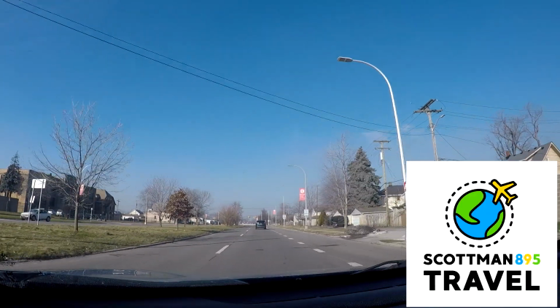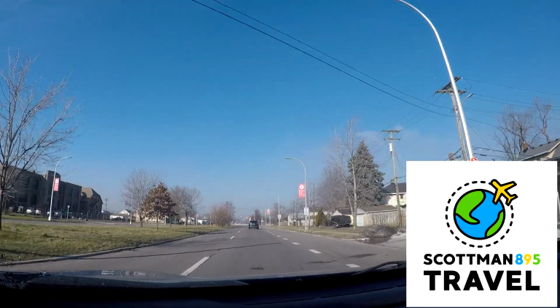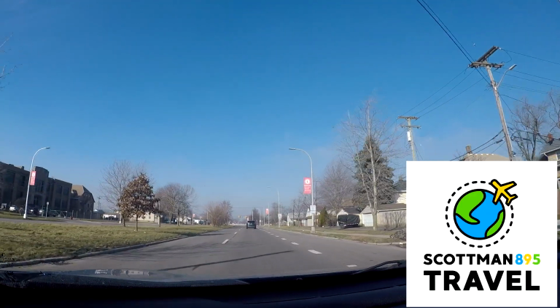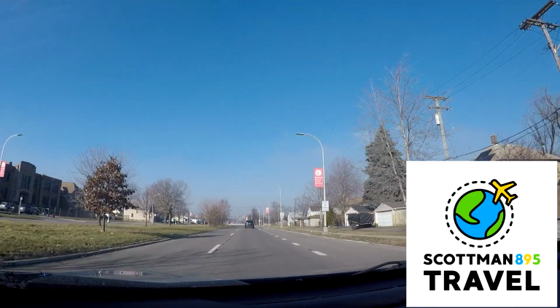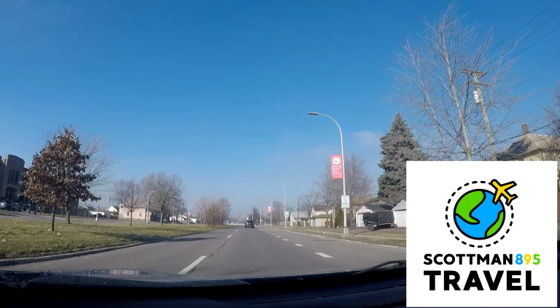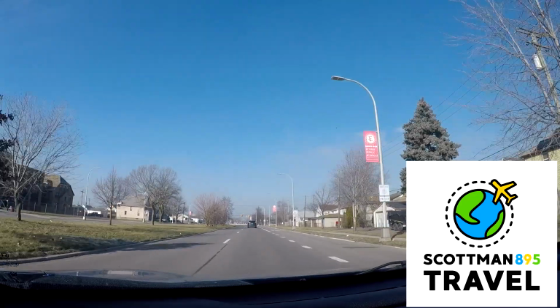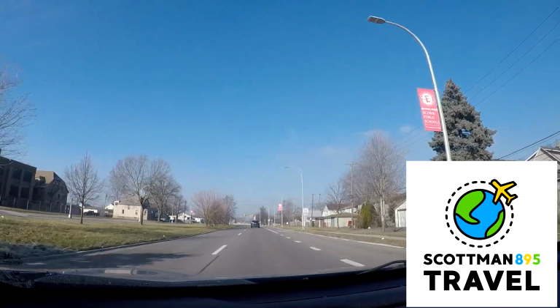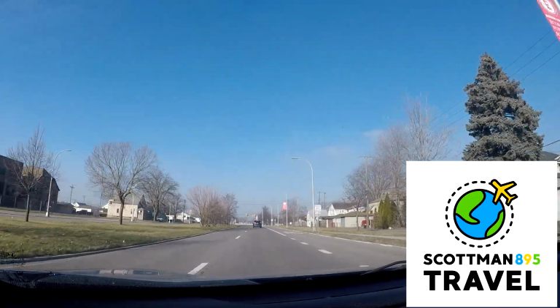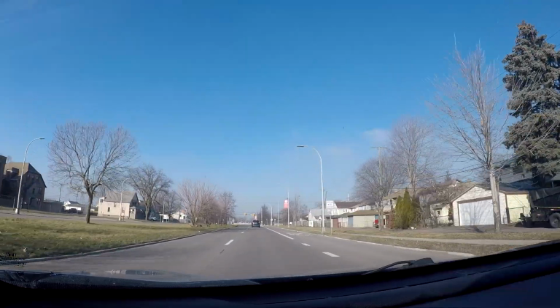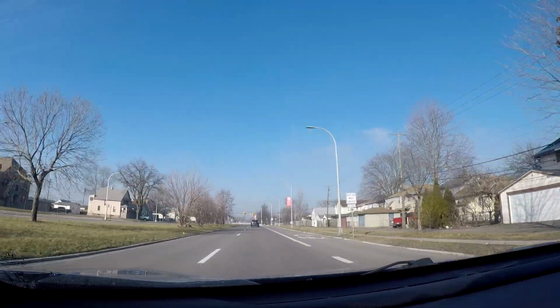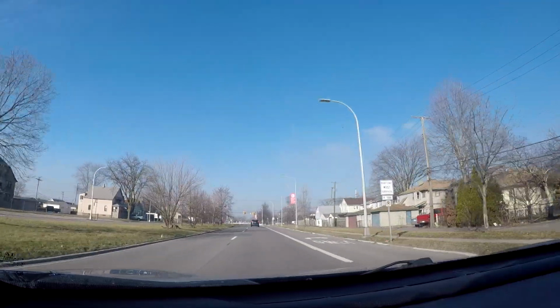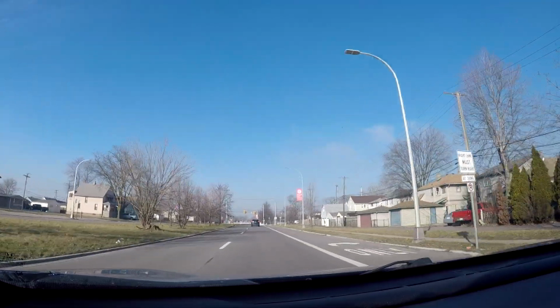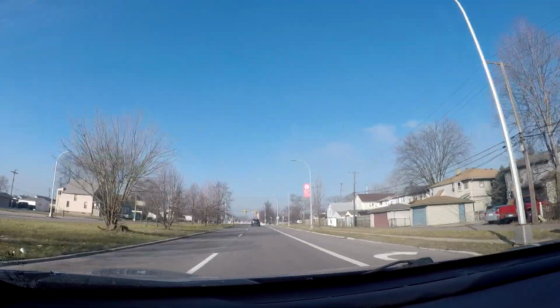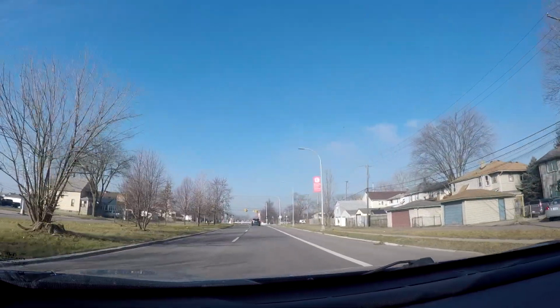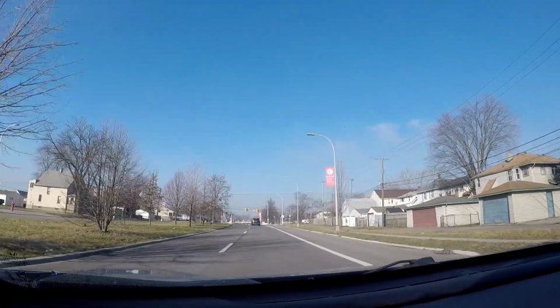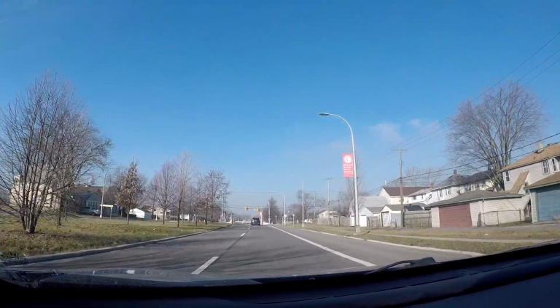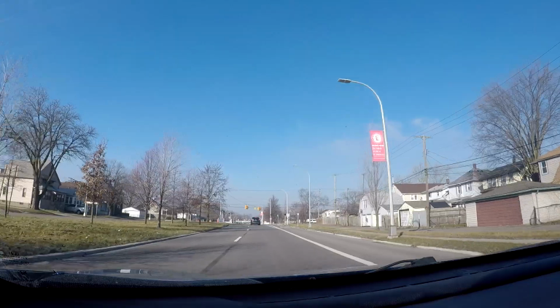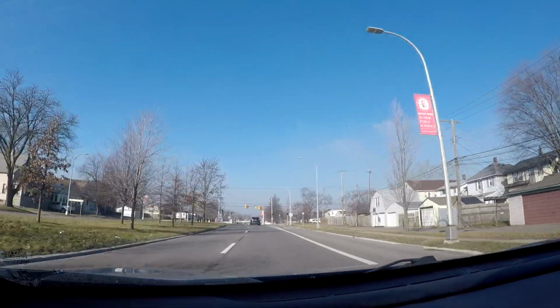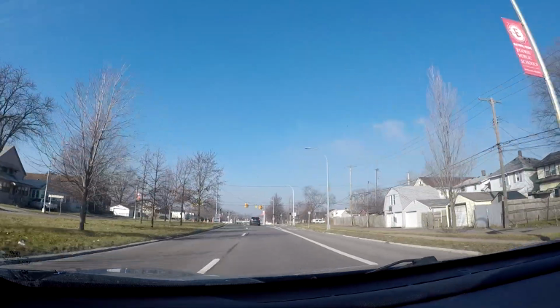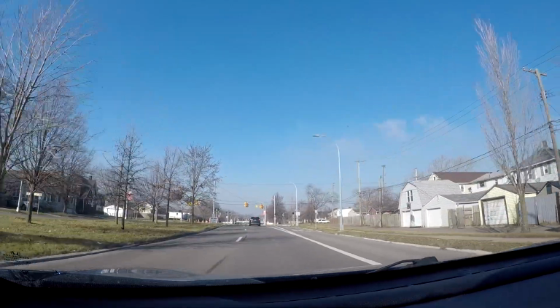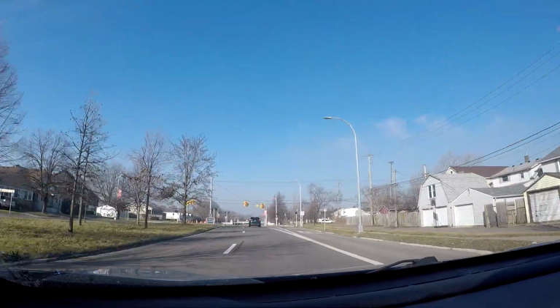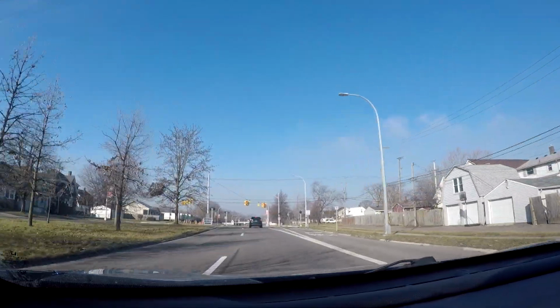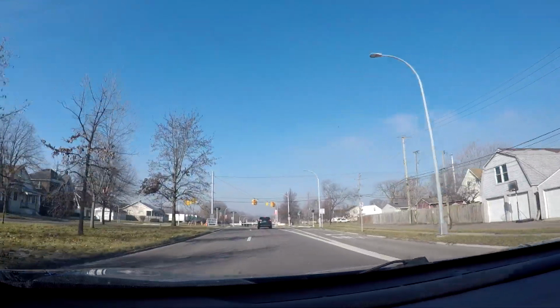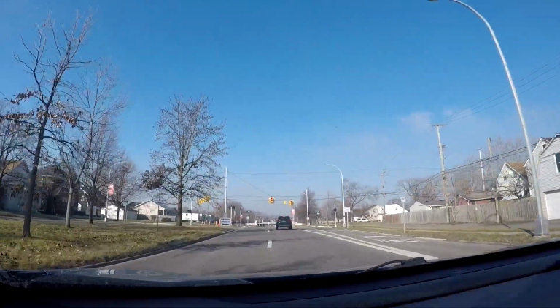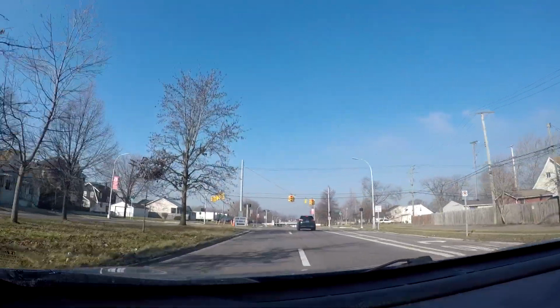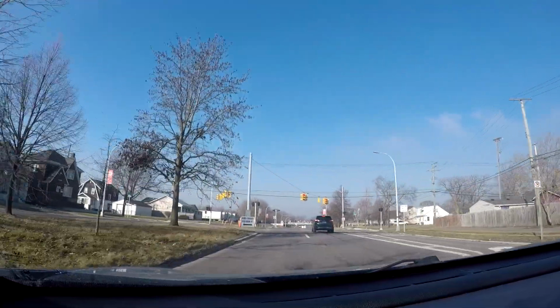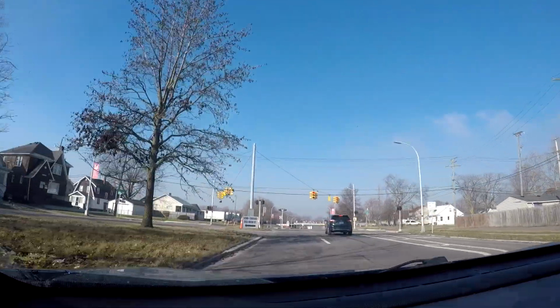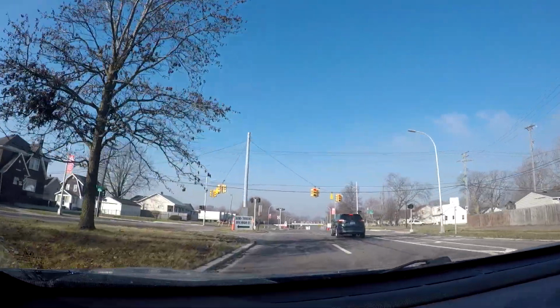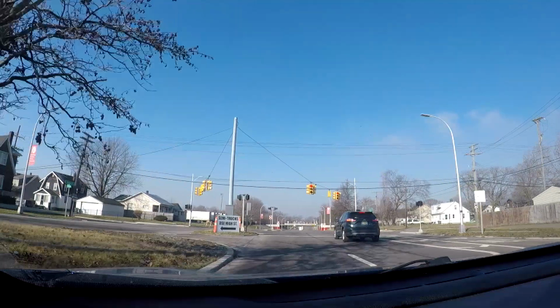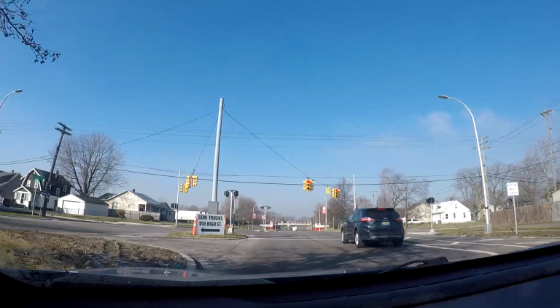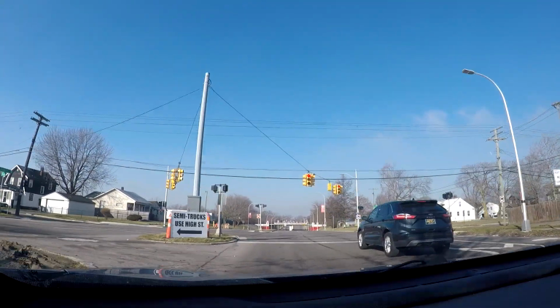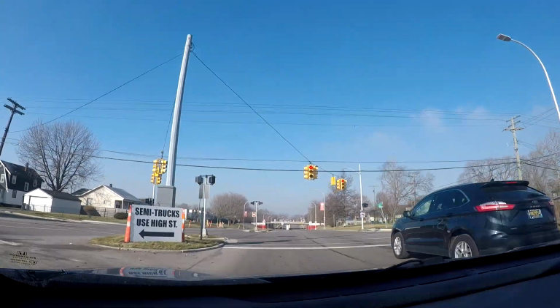Good morning everyone, this is Scott of the Scott Man. We're here to do a driving video today. We're going to be driving the entirety of West Outer Drive today. More about that after this traffic light.